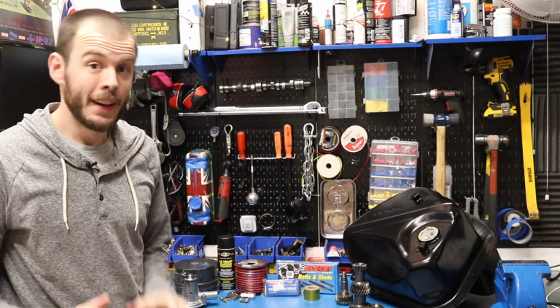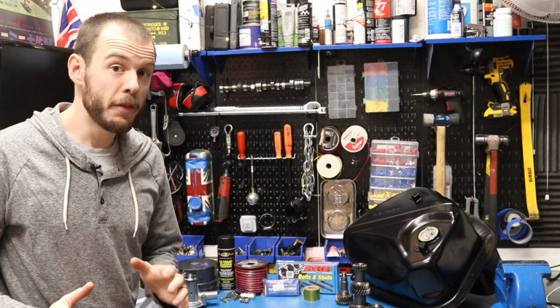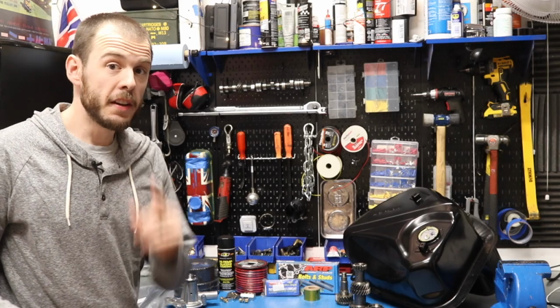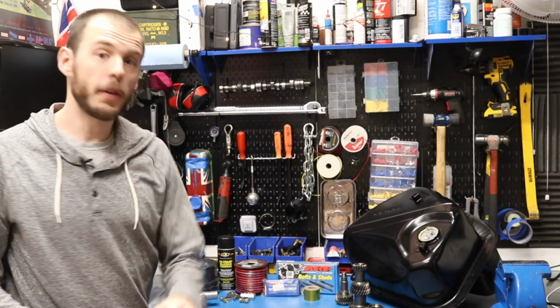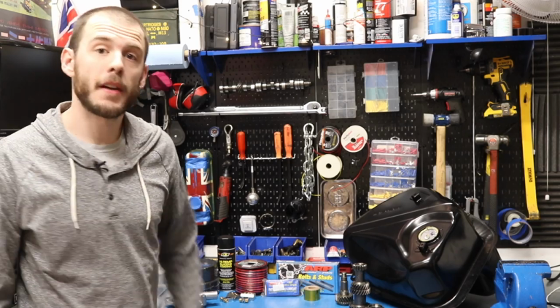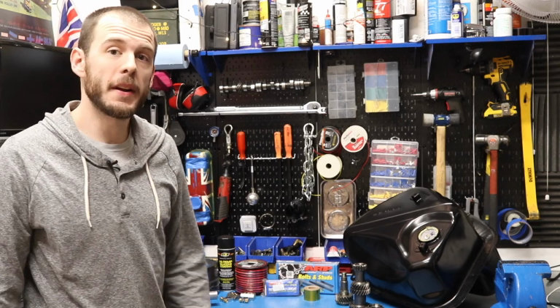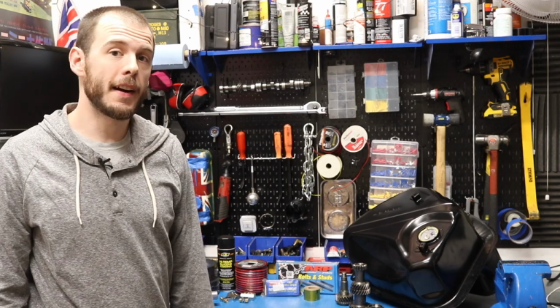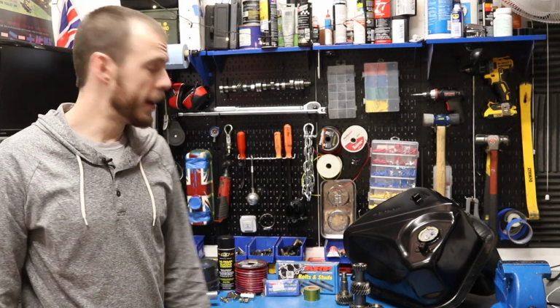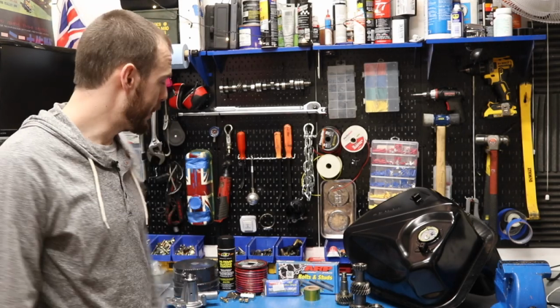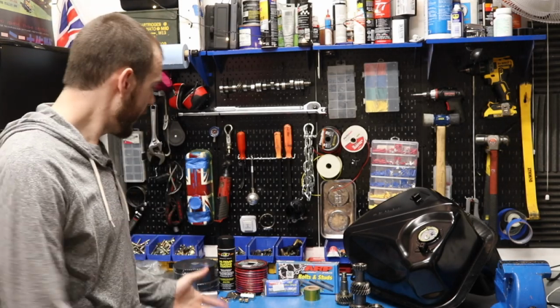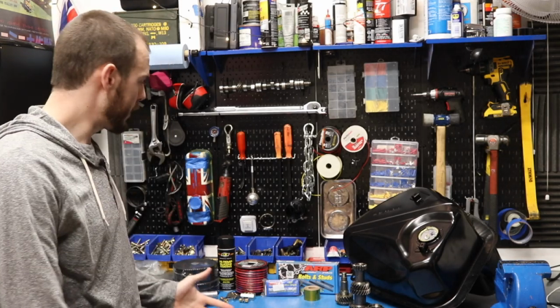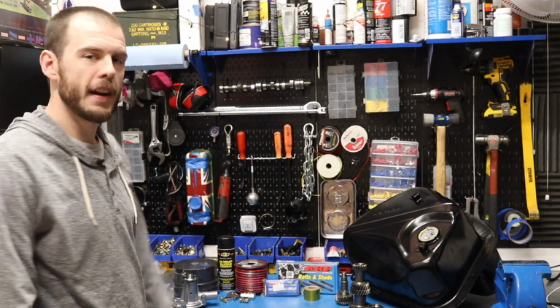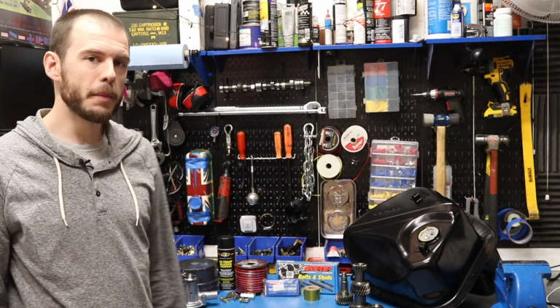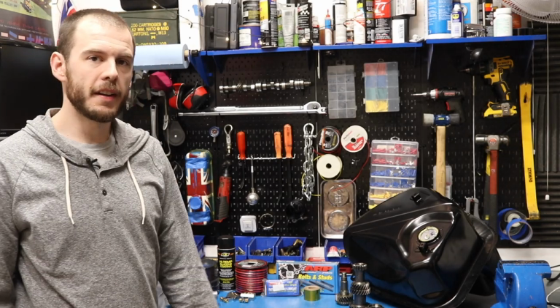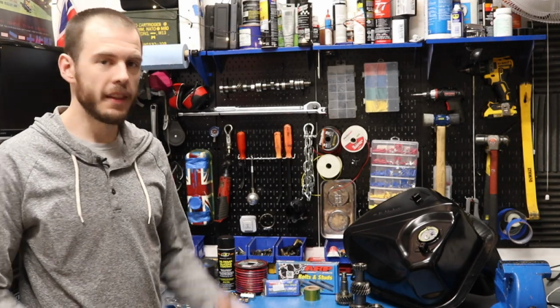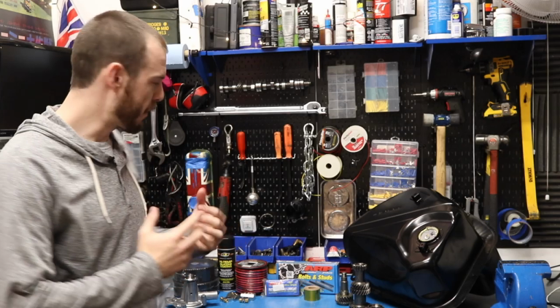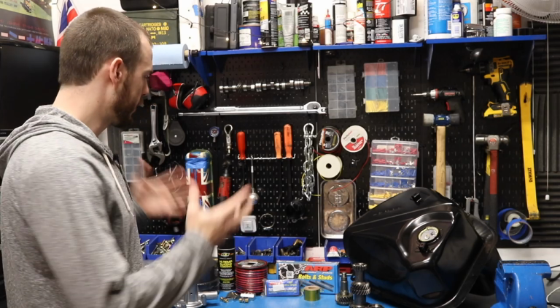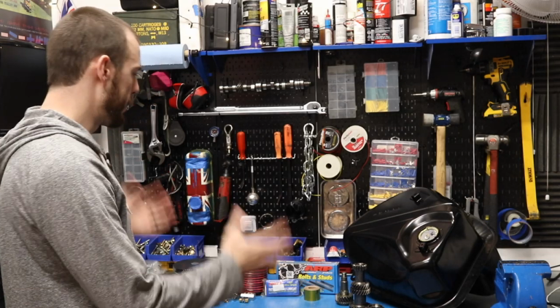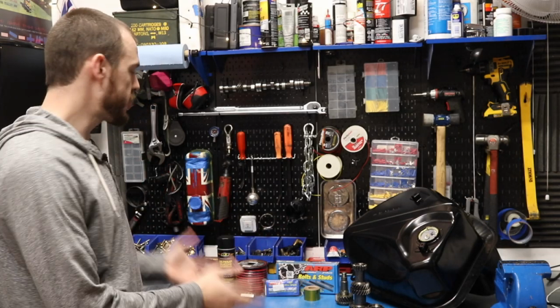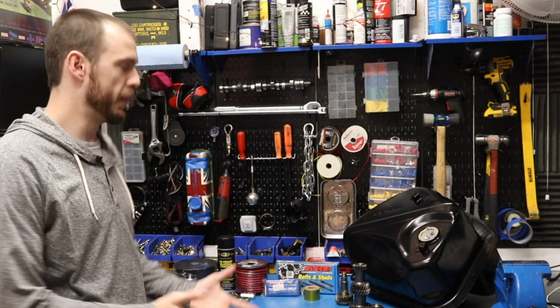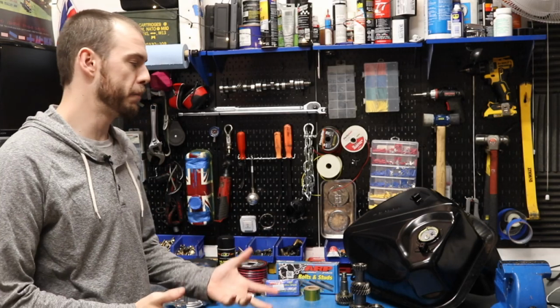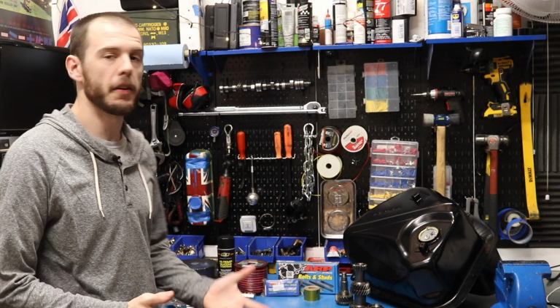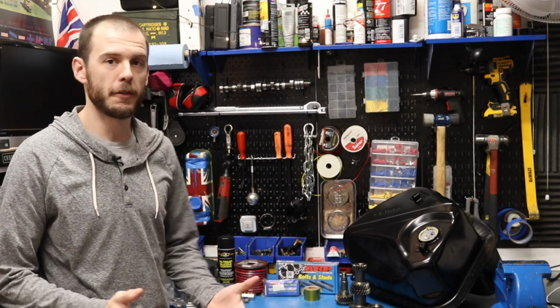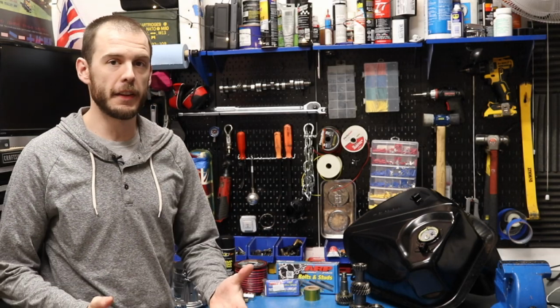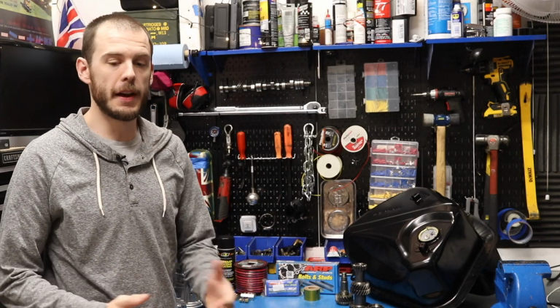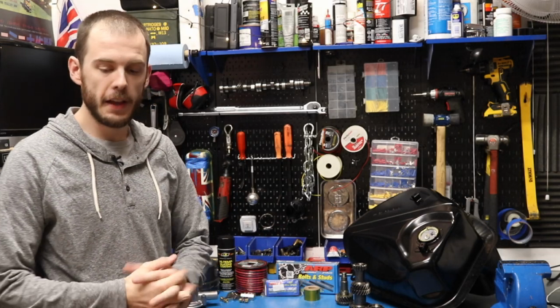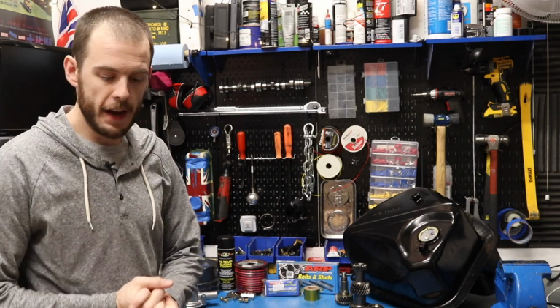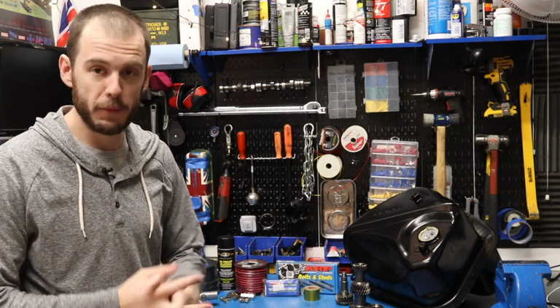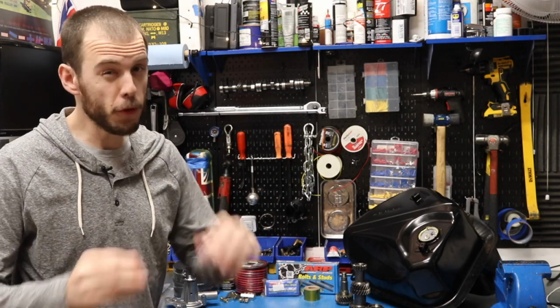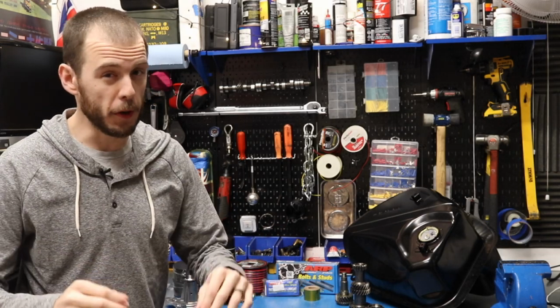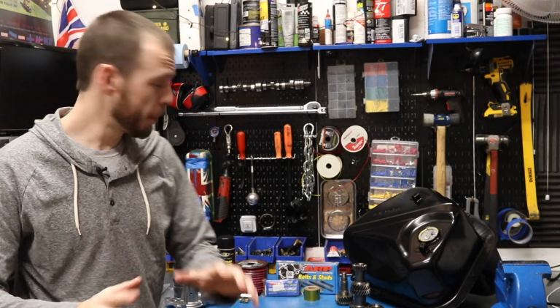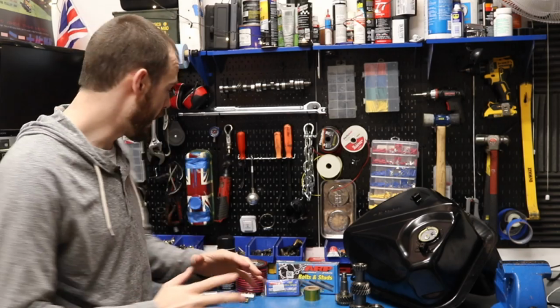Hey everybody, Cole here with Classic Mini DIY. I'm standing off to the side here because the first big shipment of parts has finally arrived. I'm super, super excited.